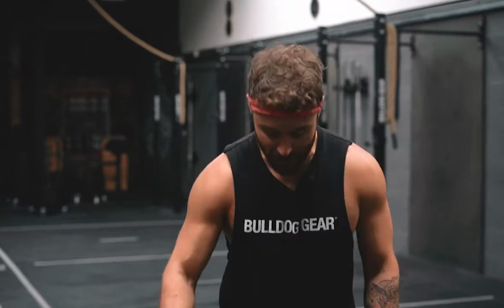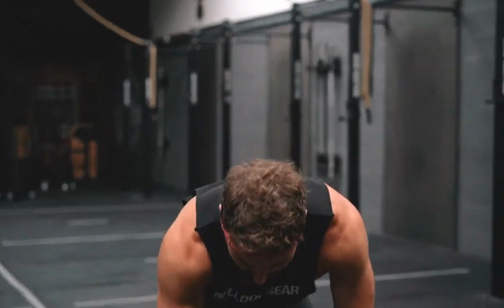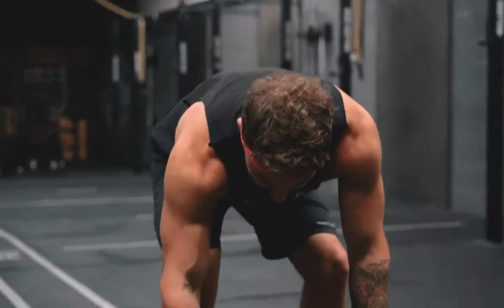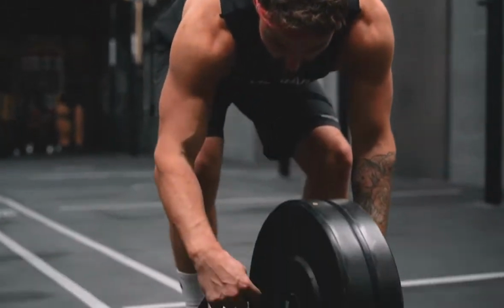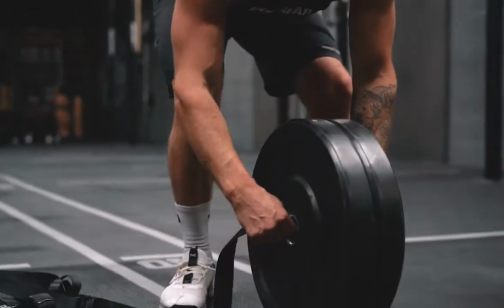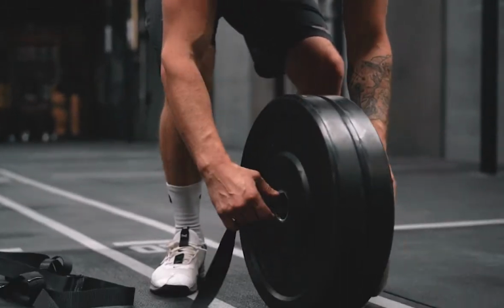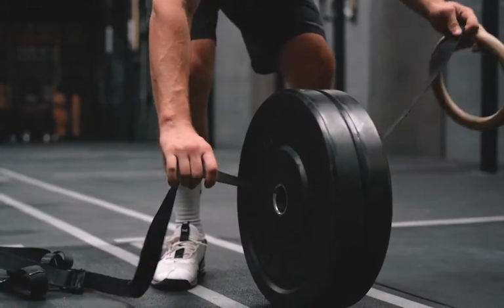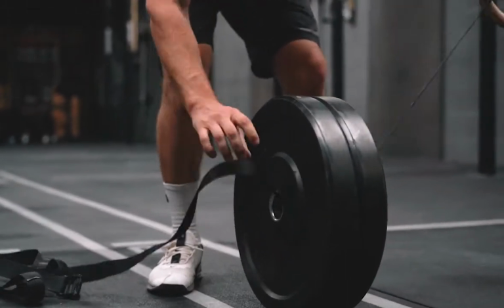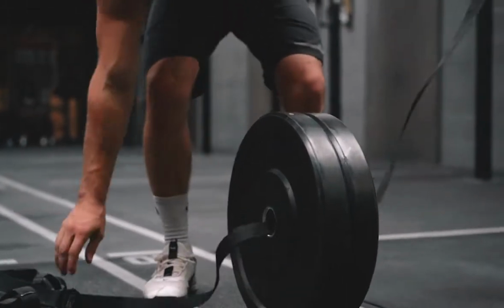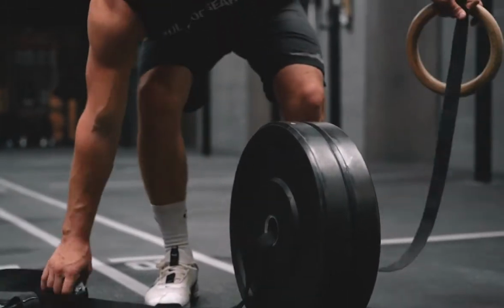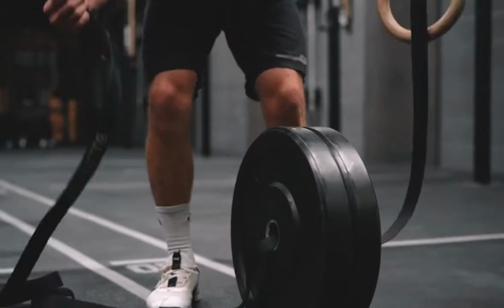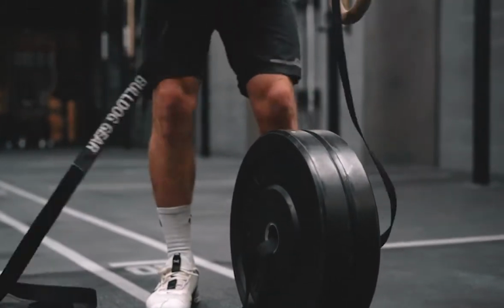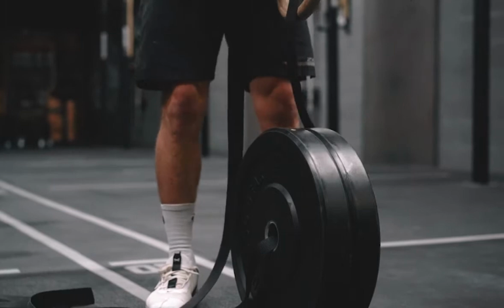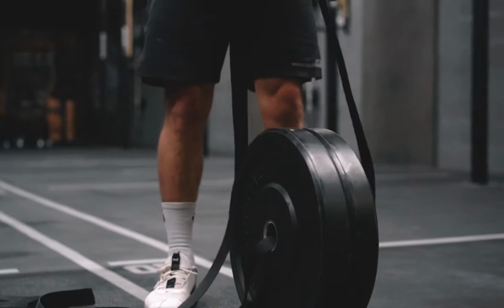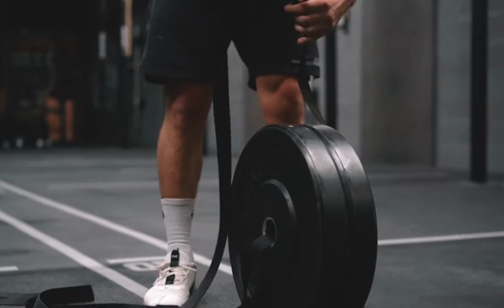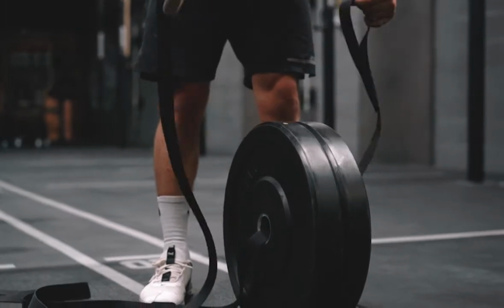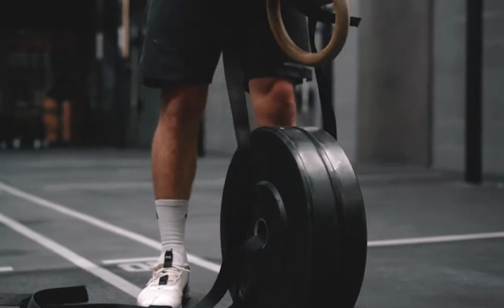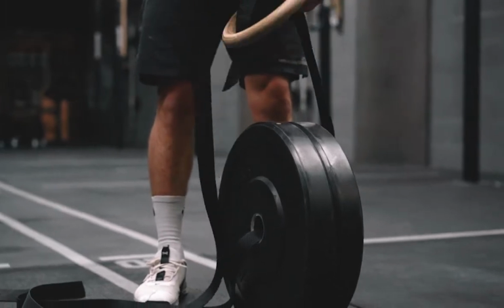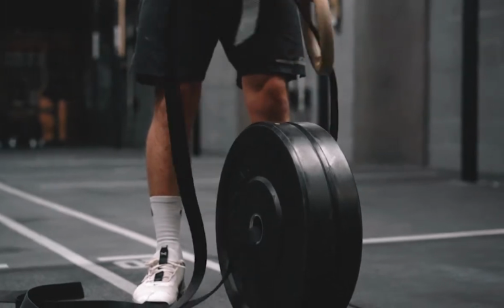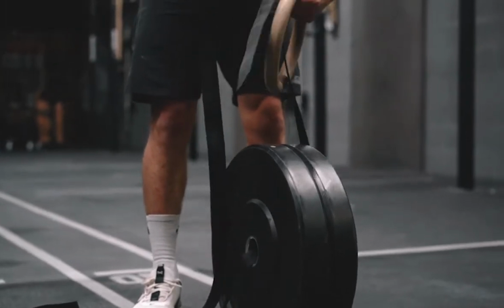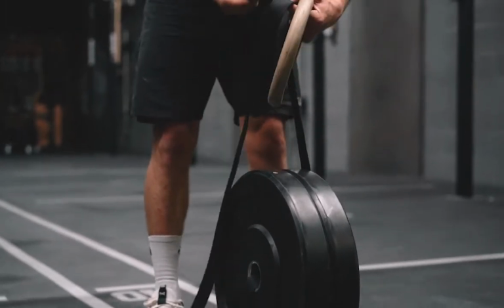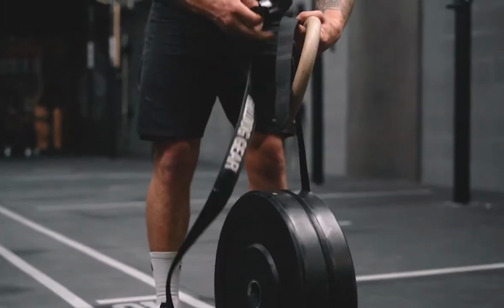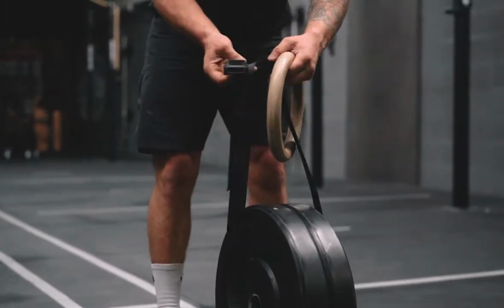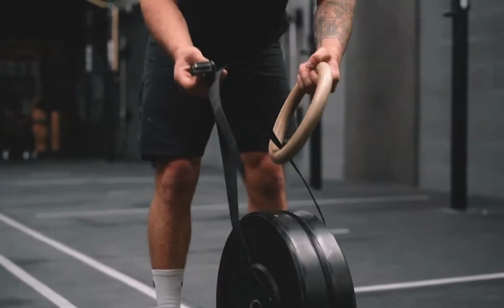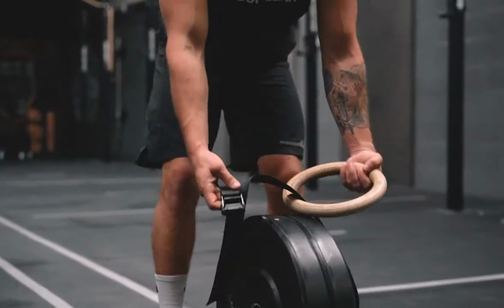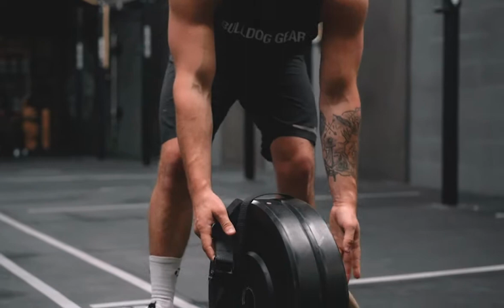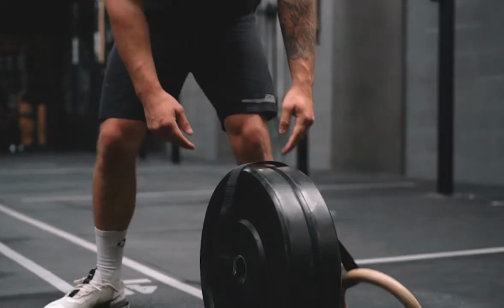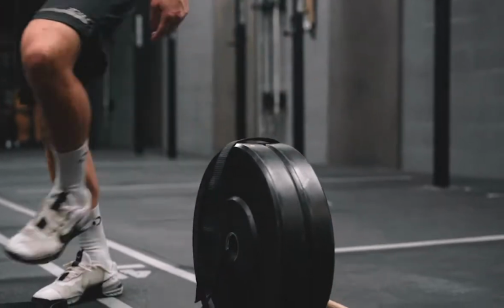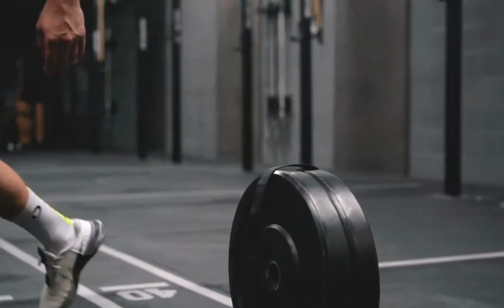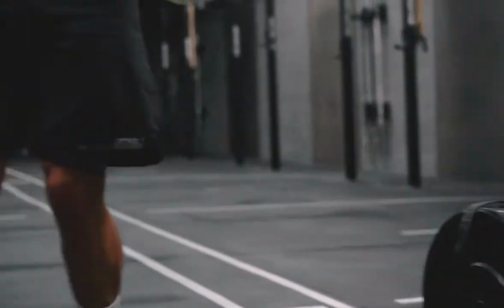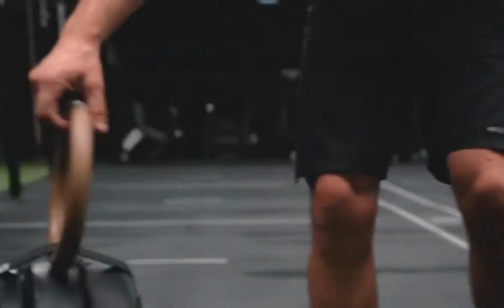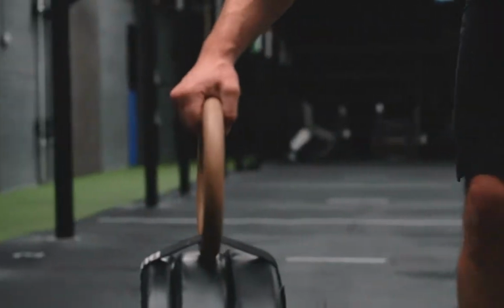I'm going to take one end of the strap, pass it through my plate — however much weight you need — put my ring through, do the strap up, pull it nice and tight, and you're going to end up with something like this.